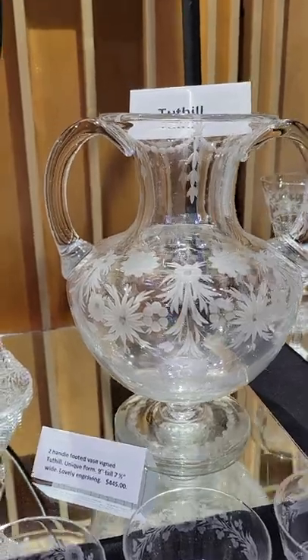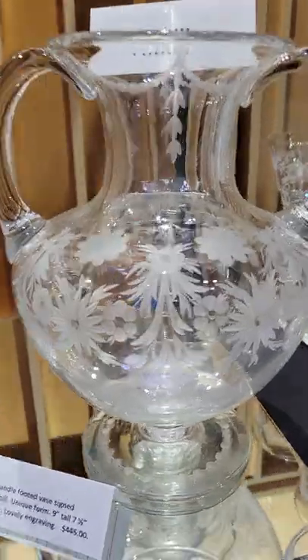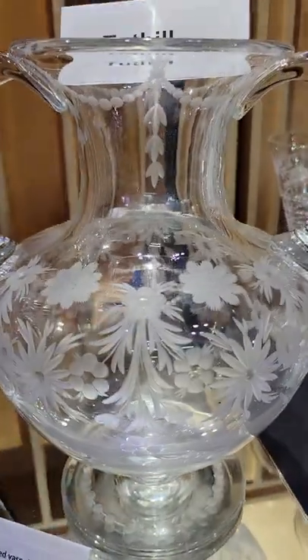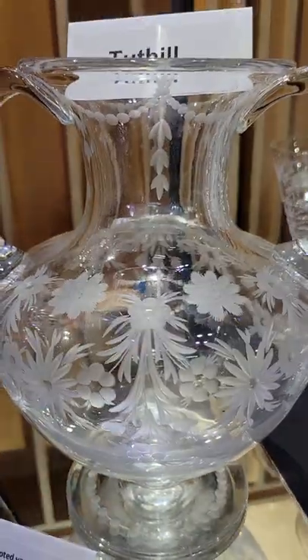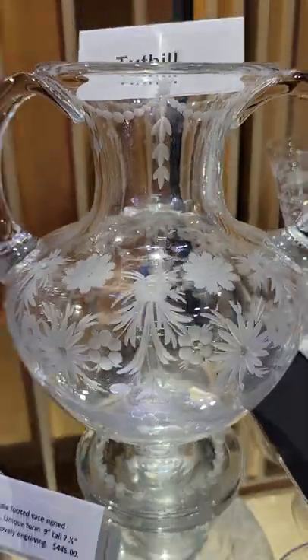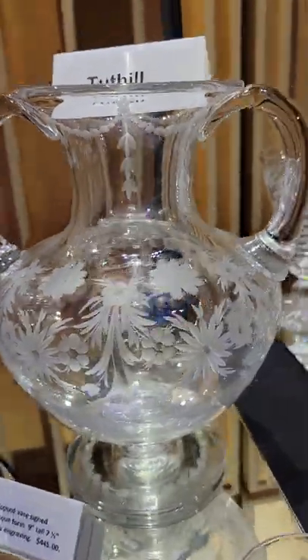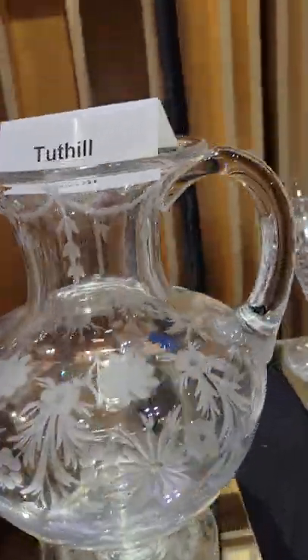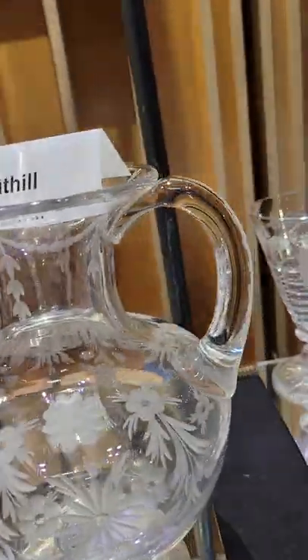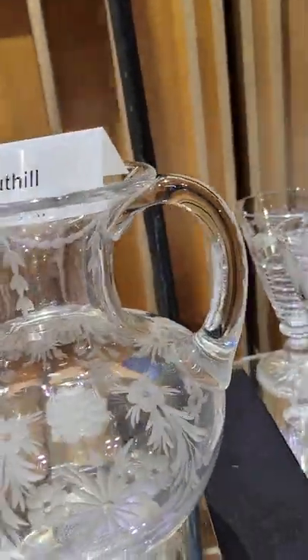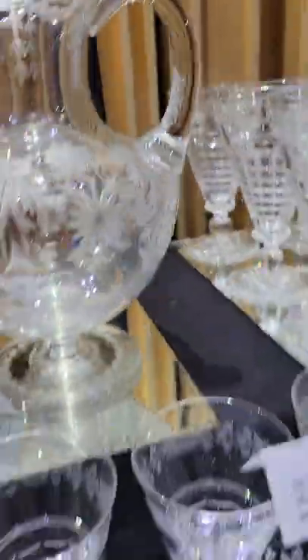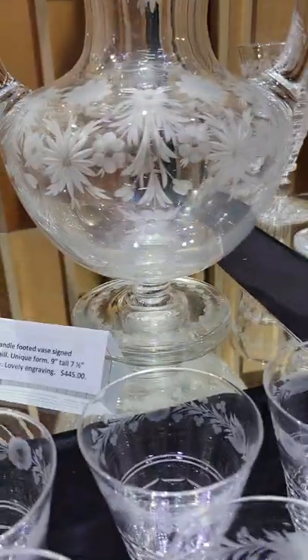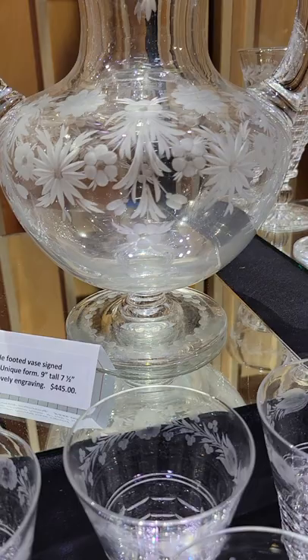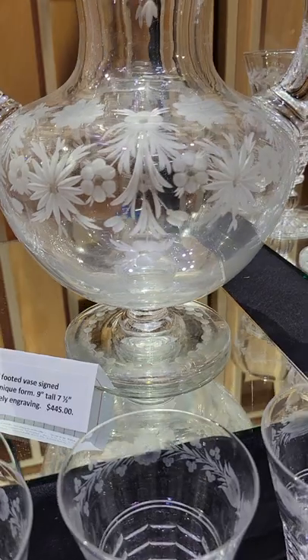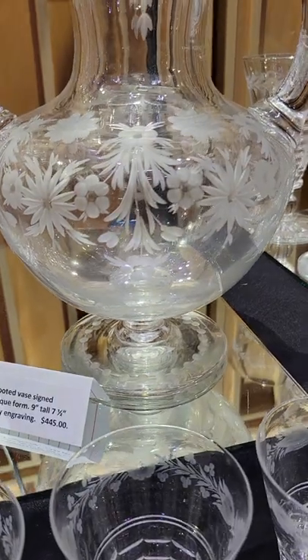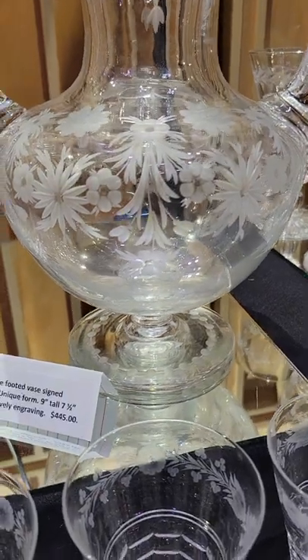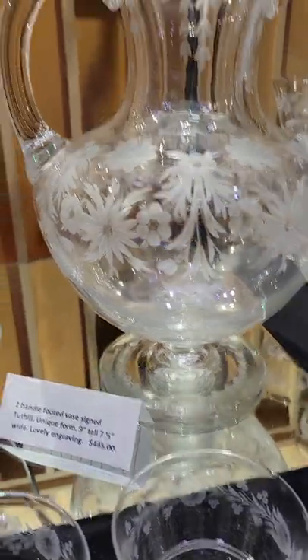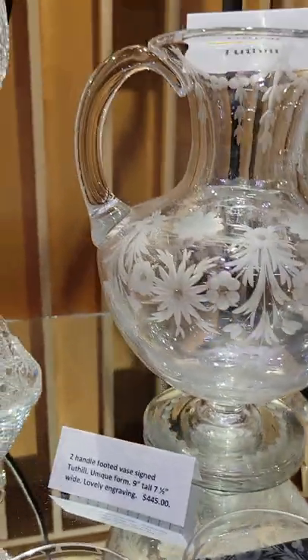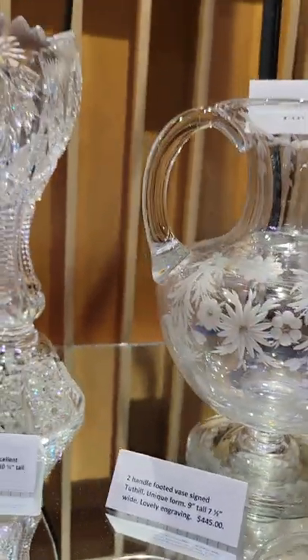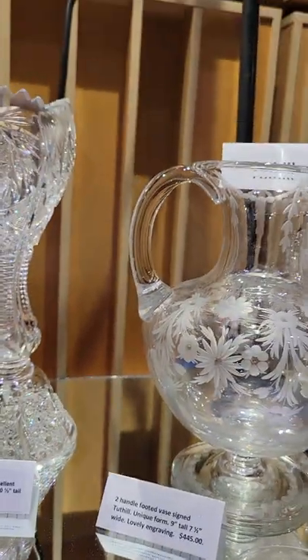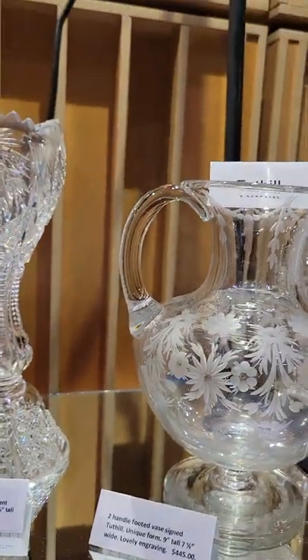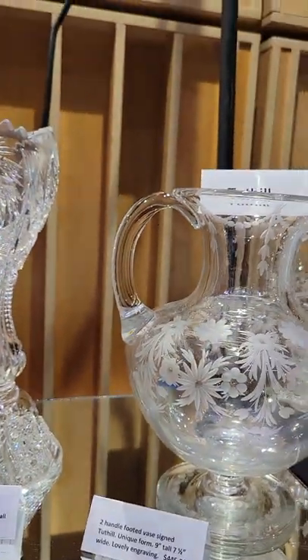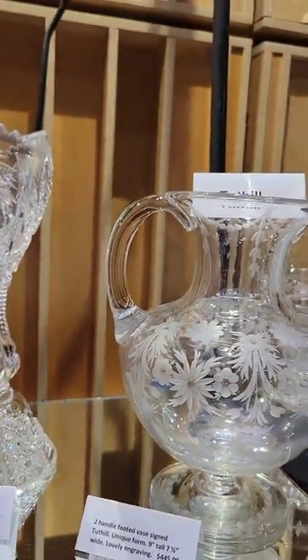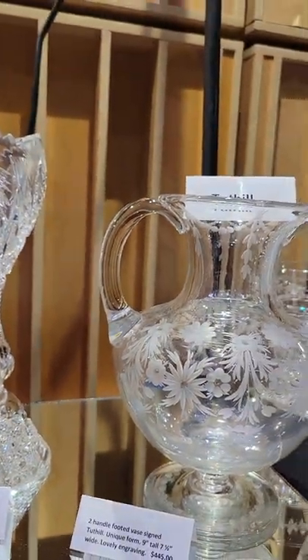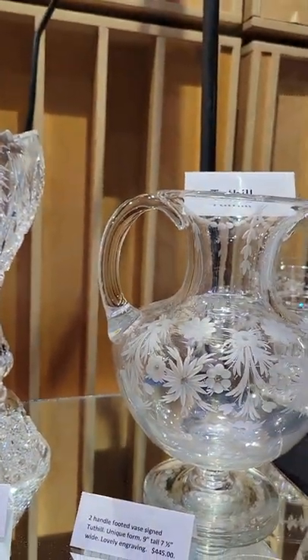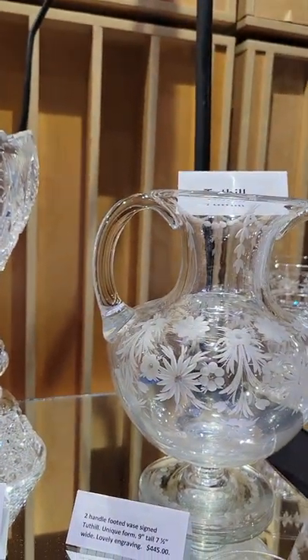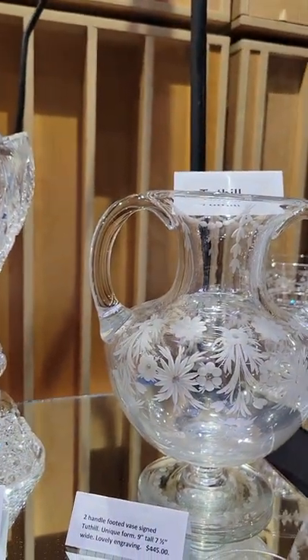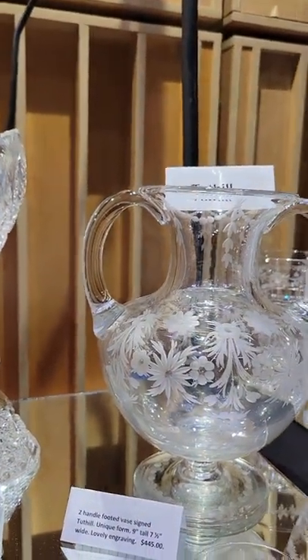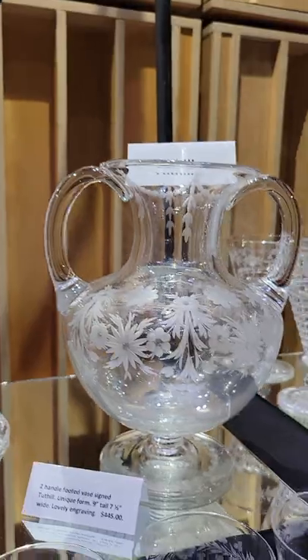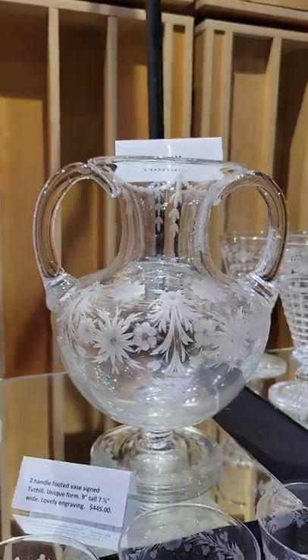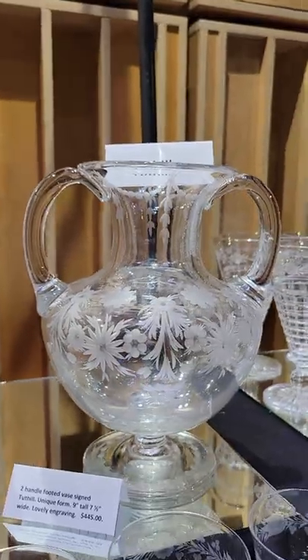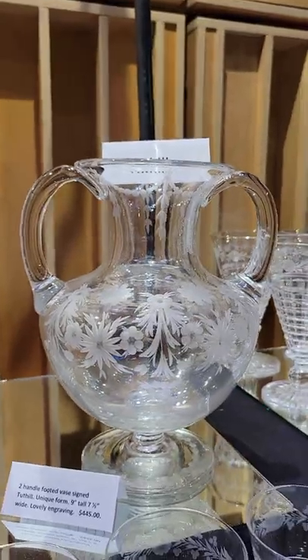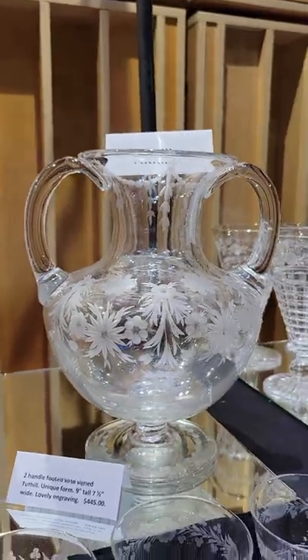Here is a two-handle base by Tuthill — I was very surprised to find the signature. Copper wheel engraved, solid rounded handles, engraved foot. It is nine inches tall and it is $445.